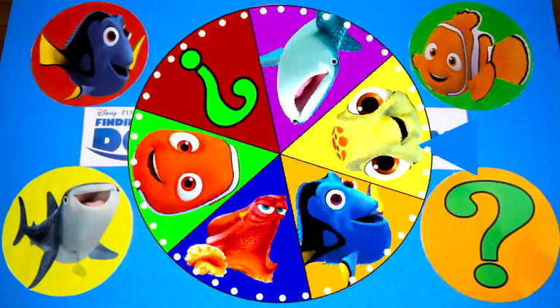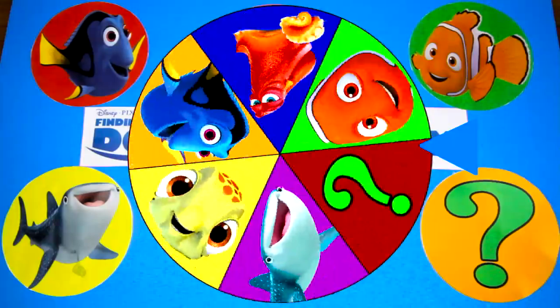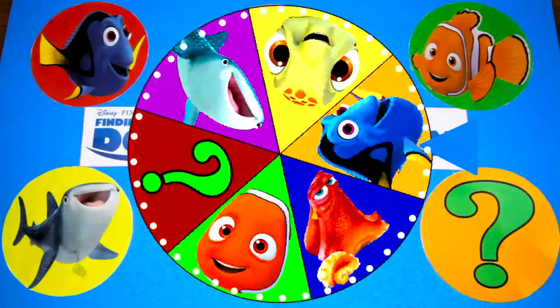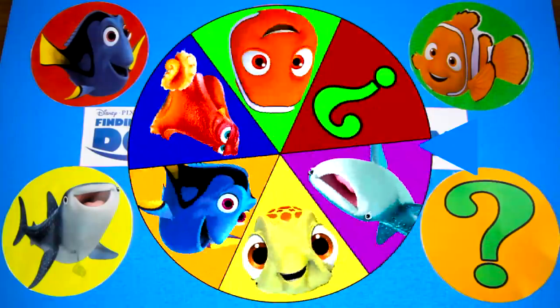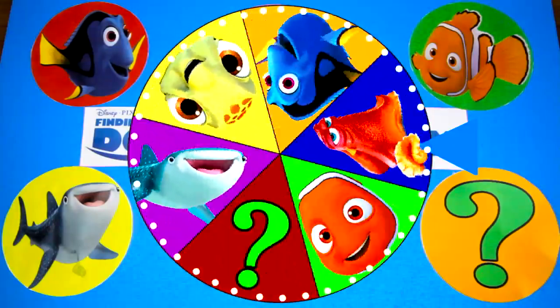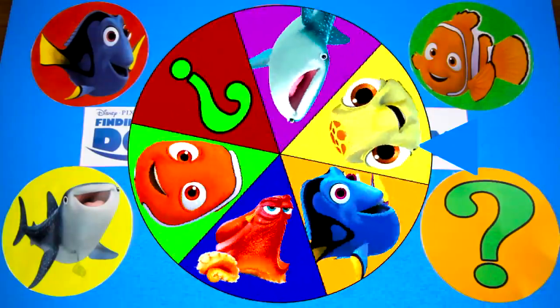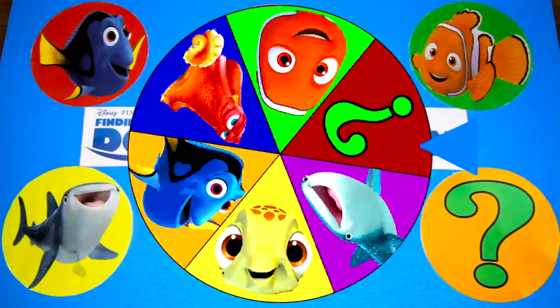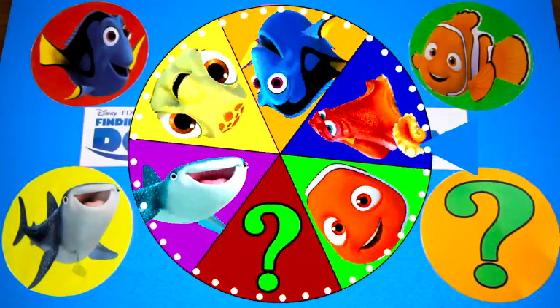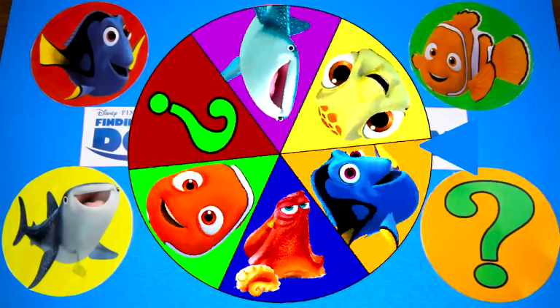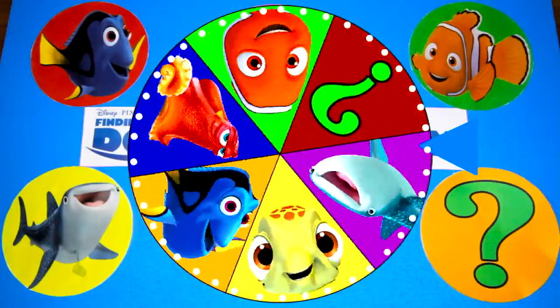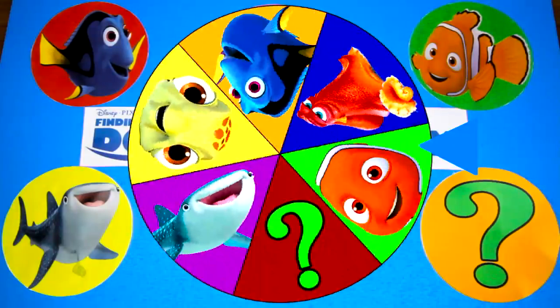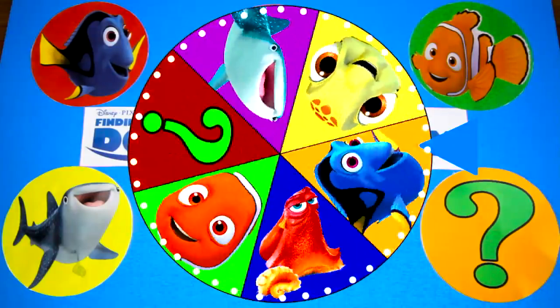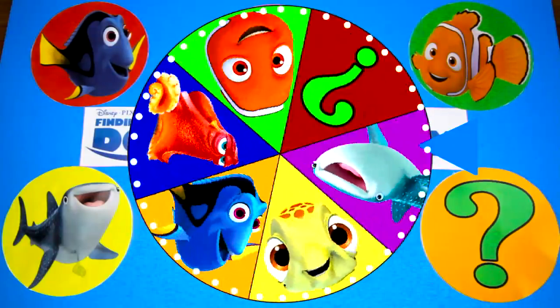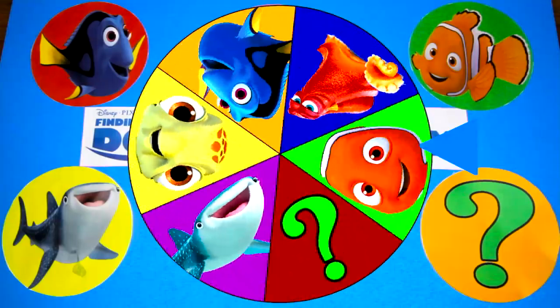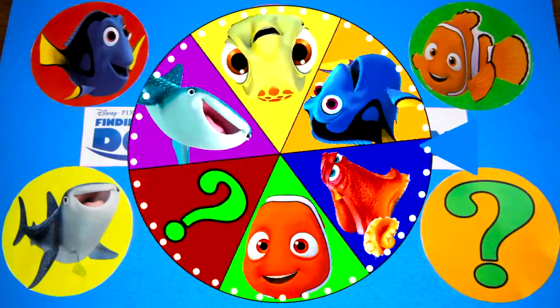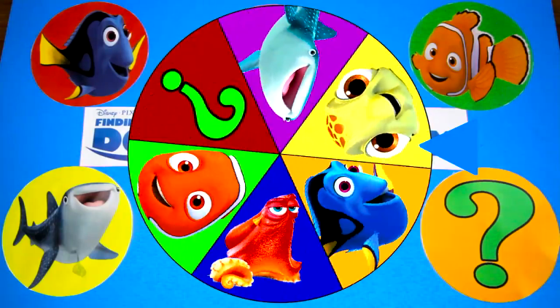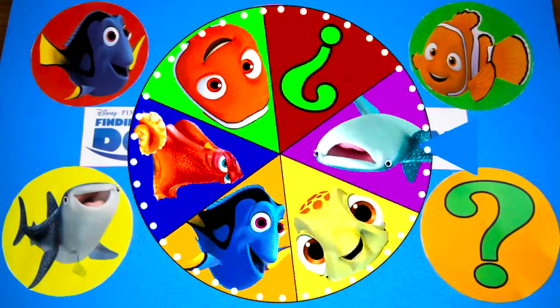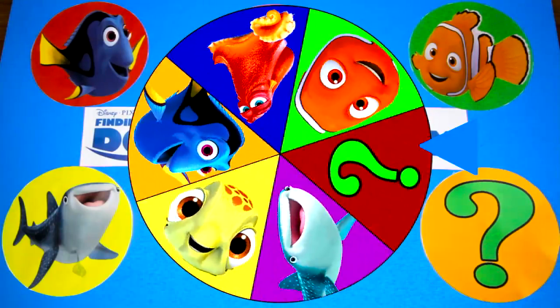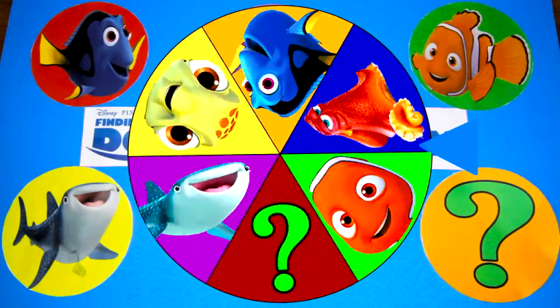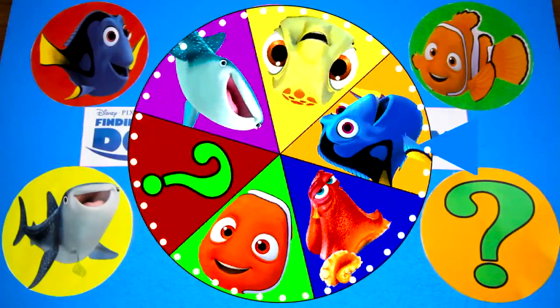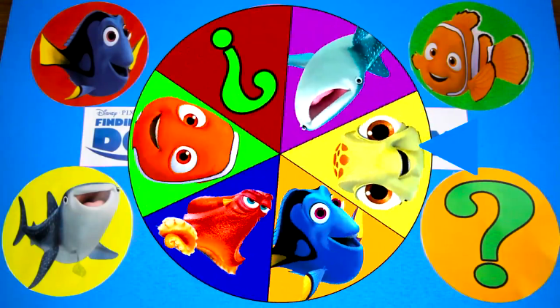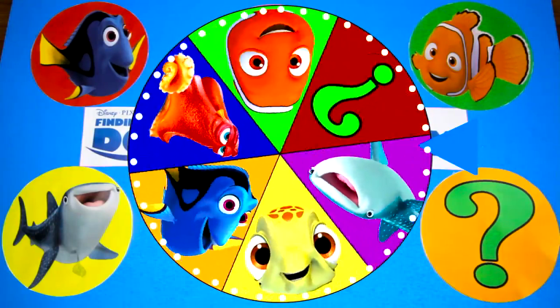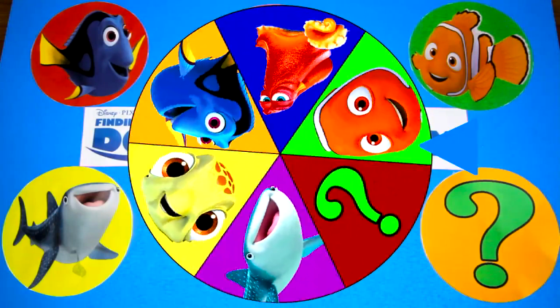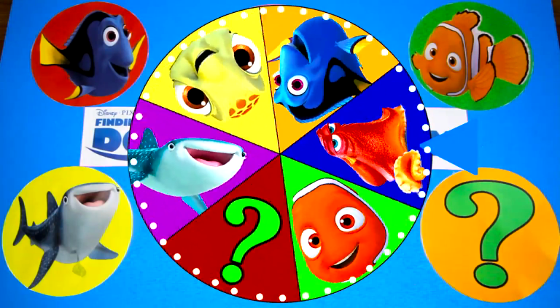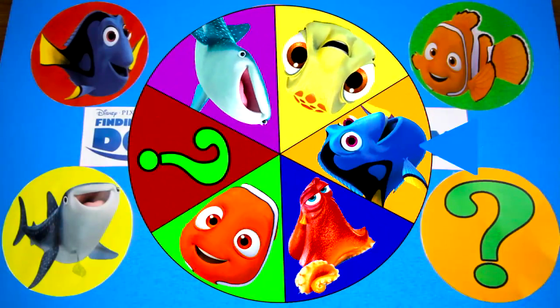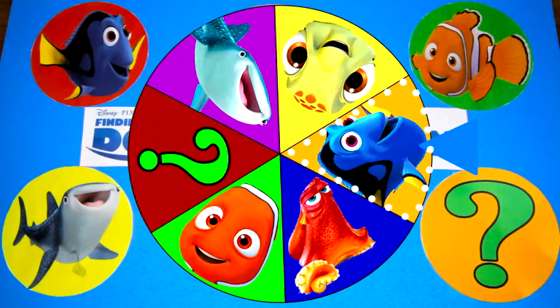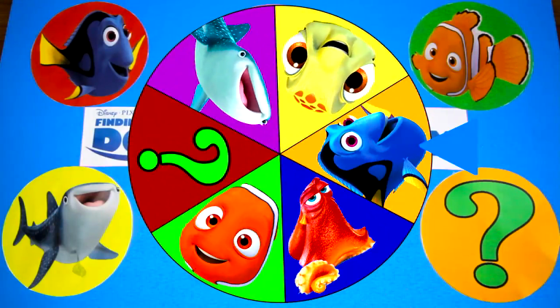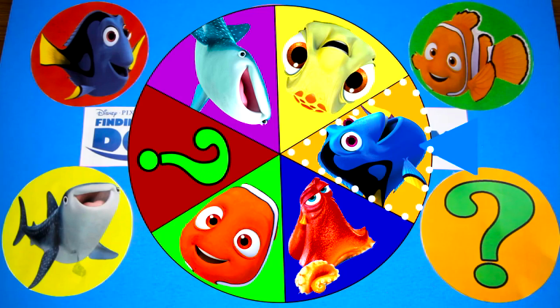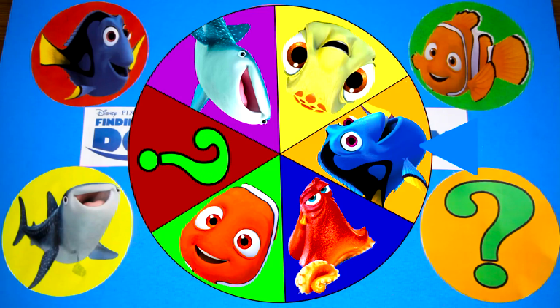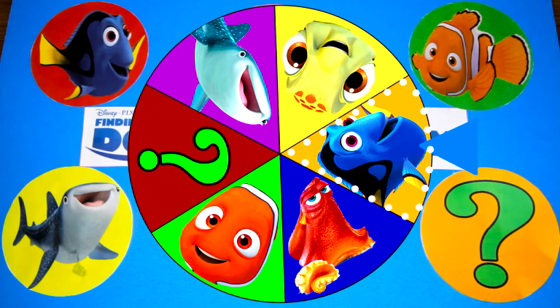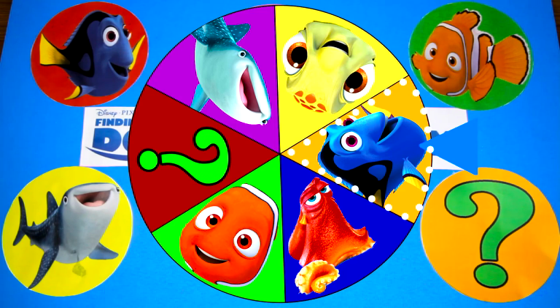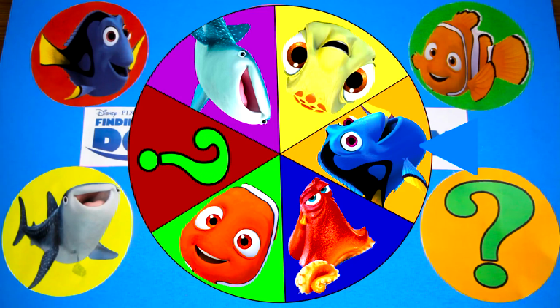The wheel is spinning and it's so fast! I wonder which Finding Dory character it will land on first...and it's Dory!